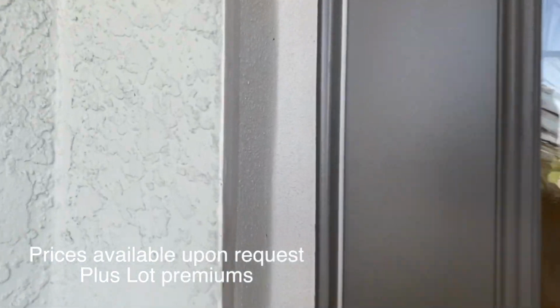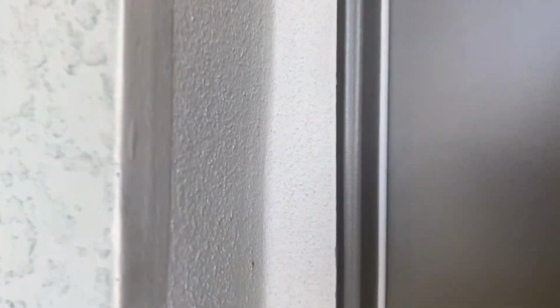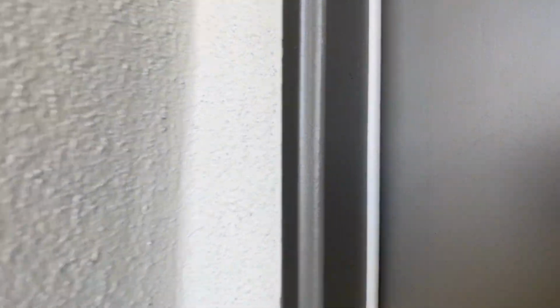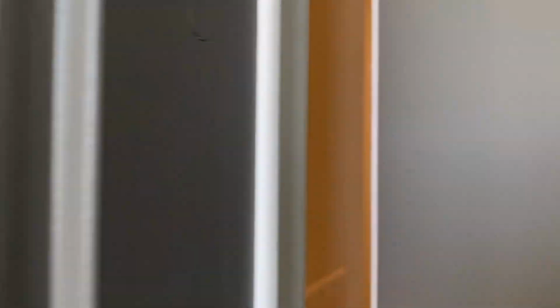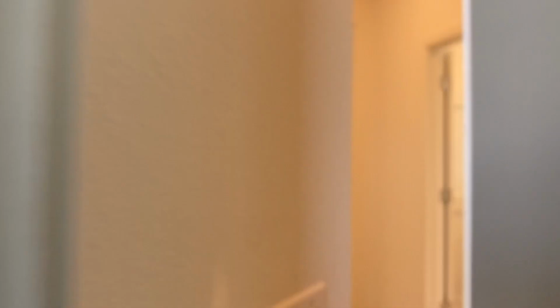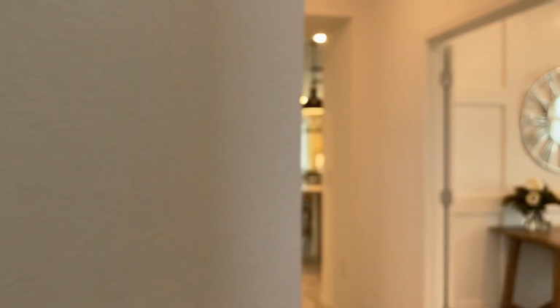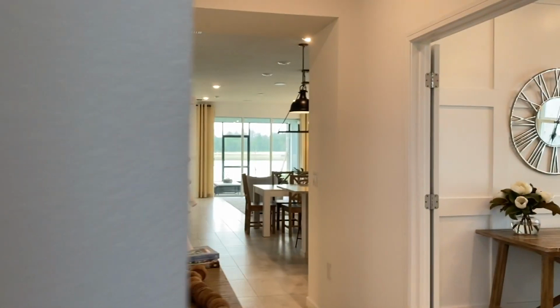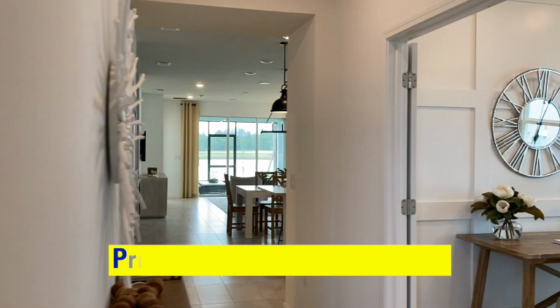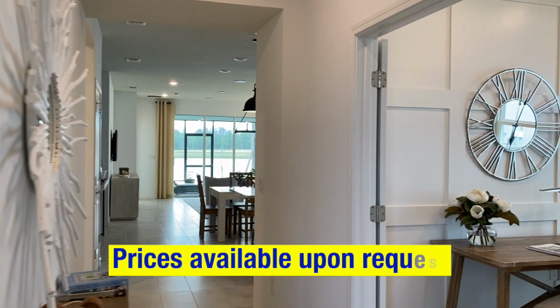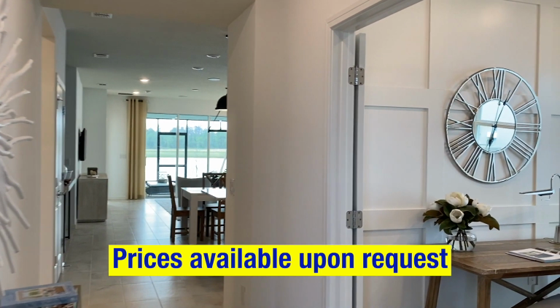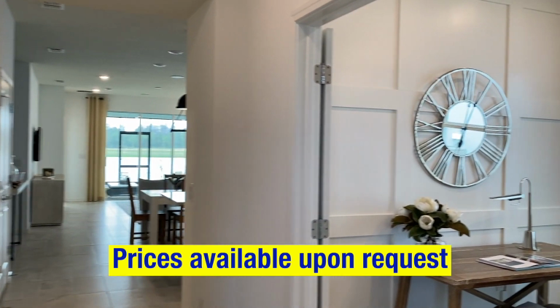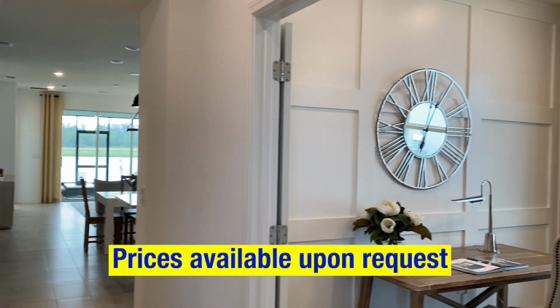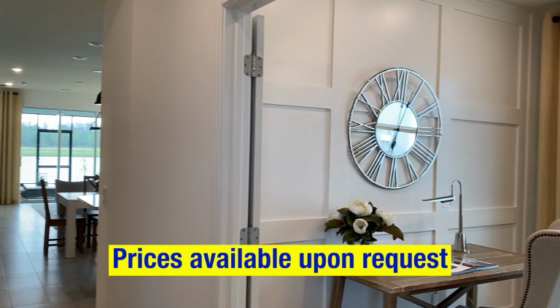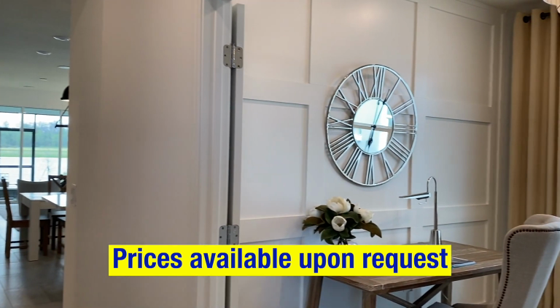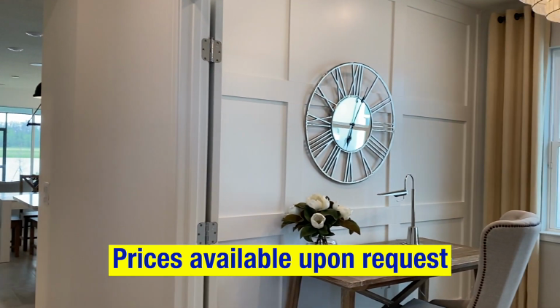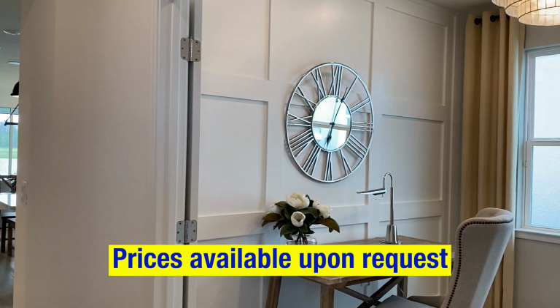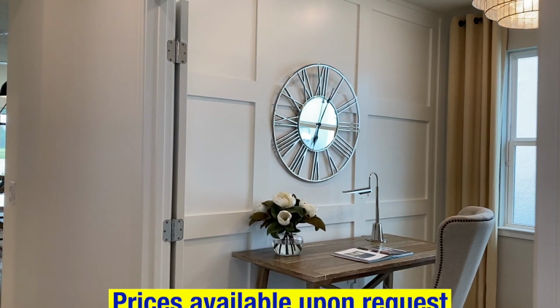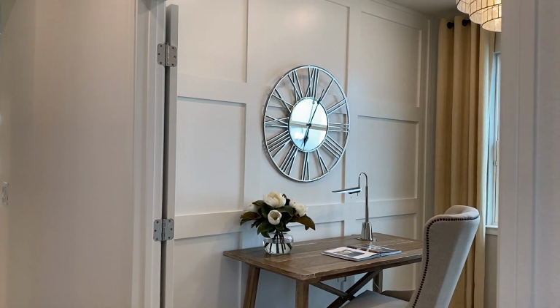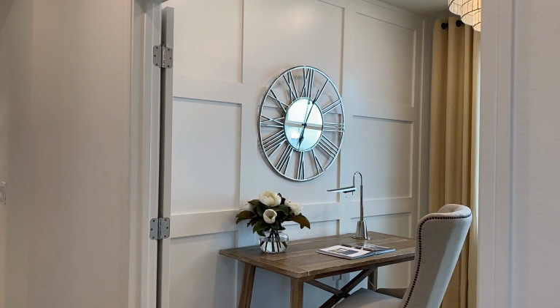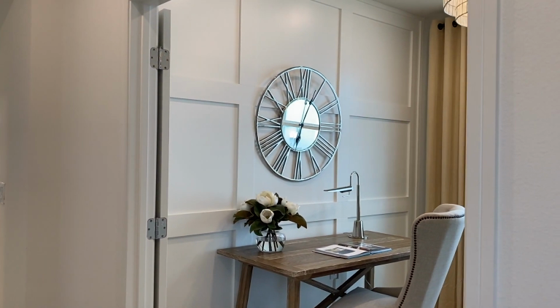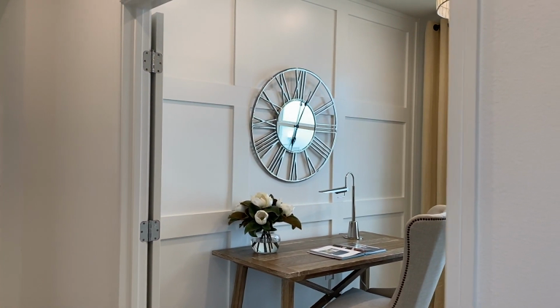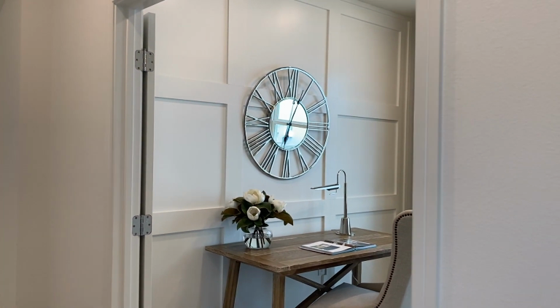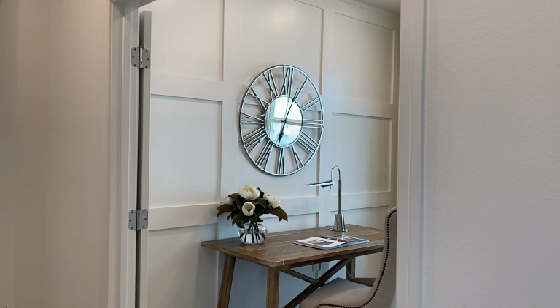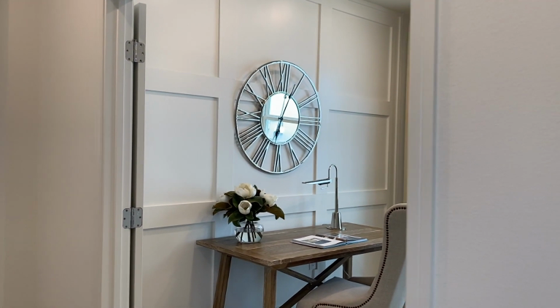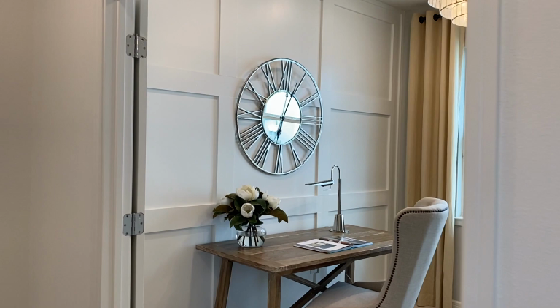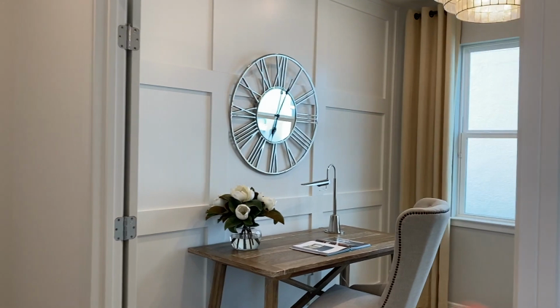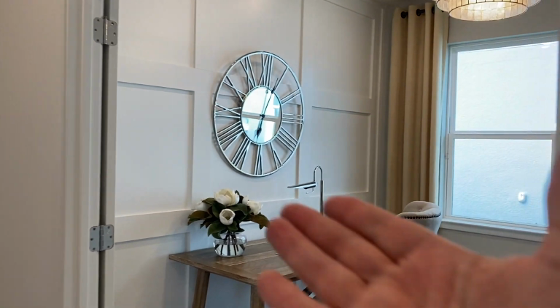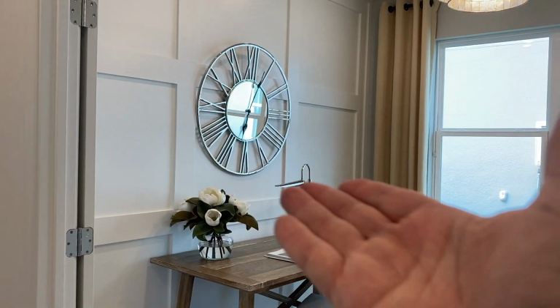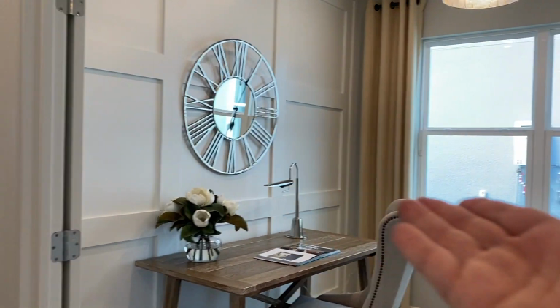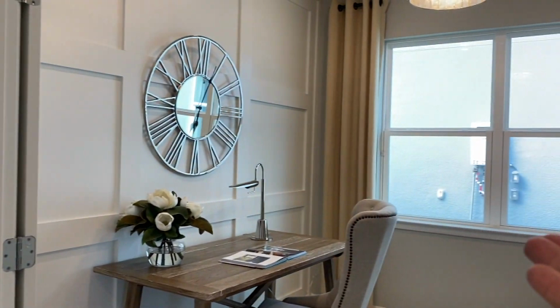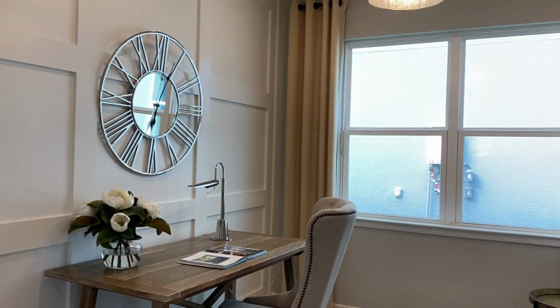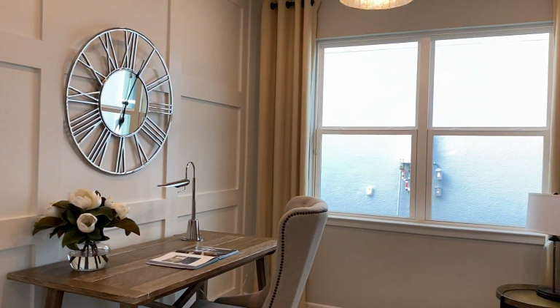Step inside and you can get this in two or three bedrooms. Here it's shown as two because this room is being used as a study.